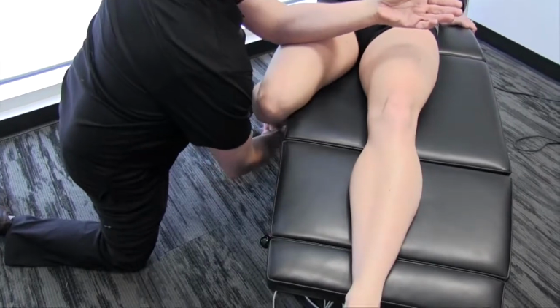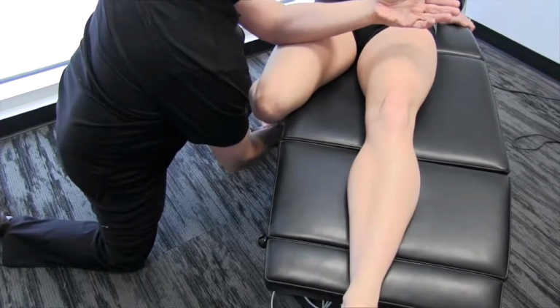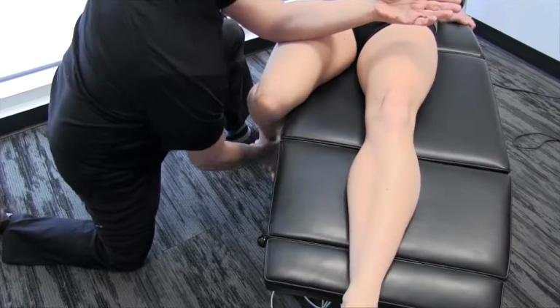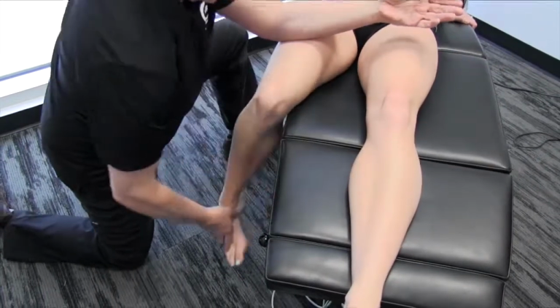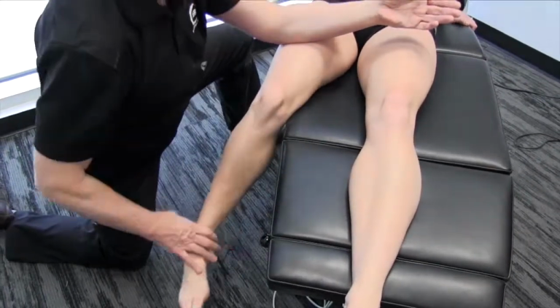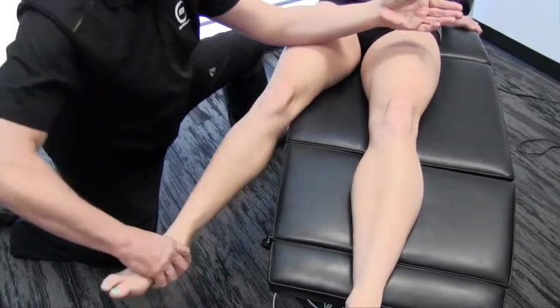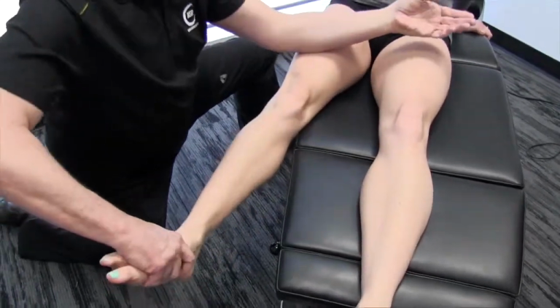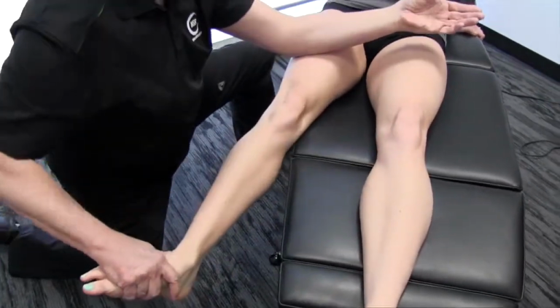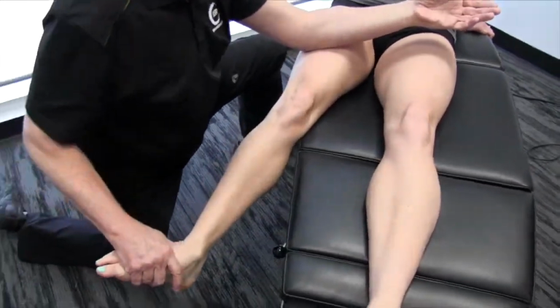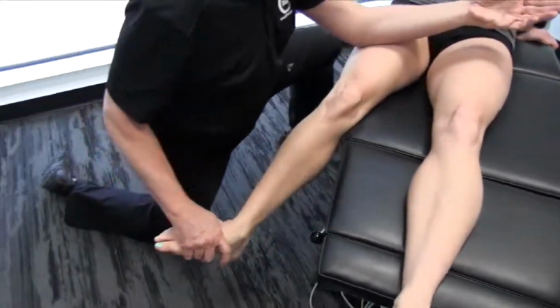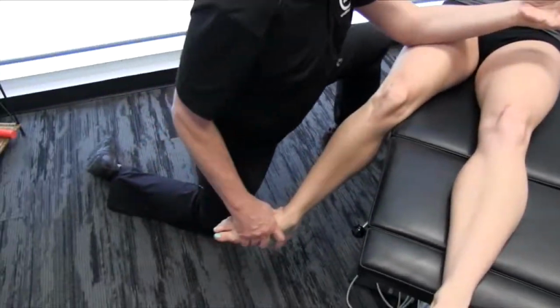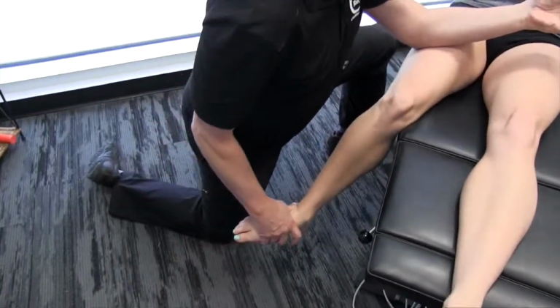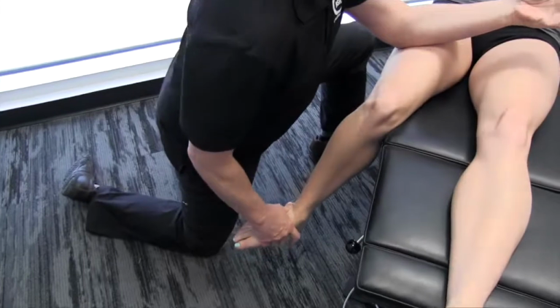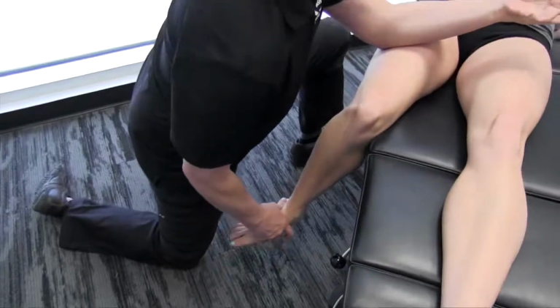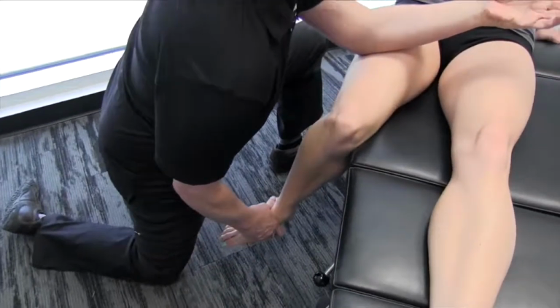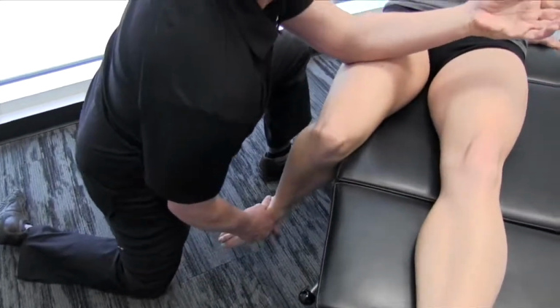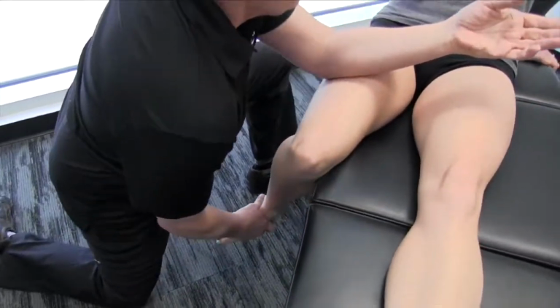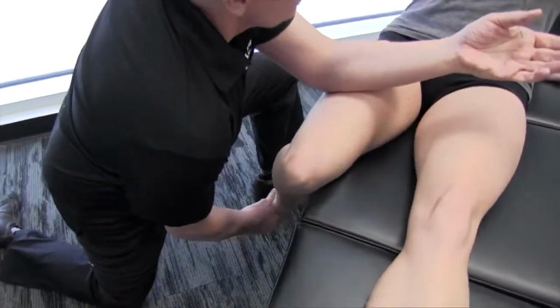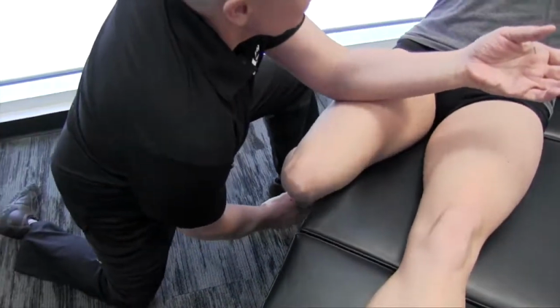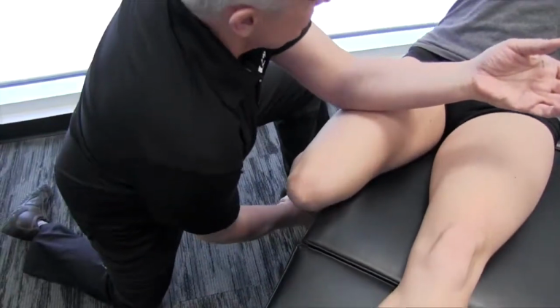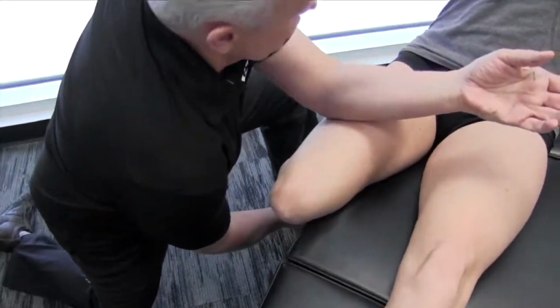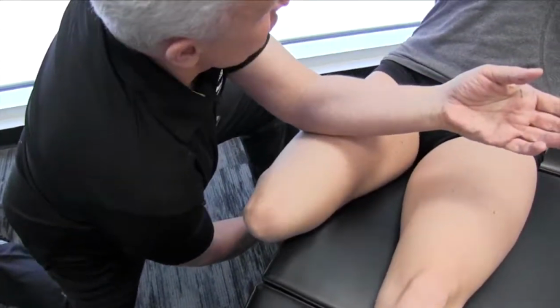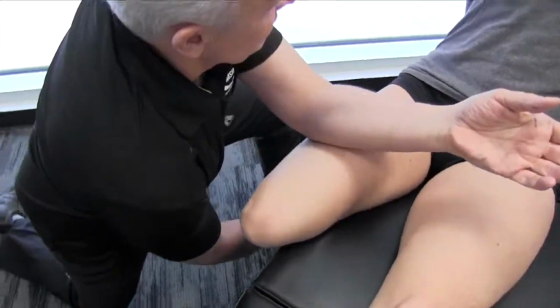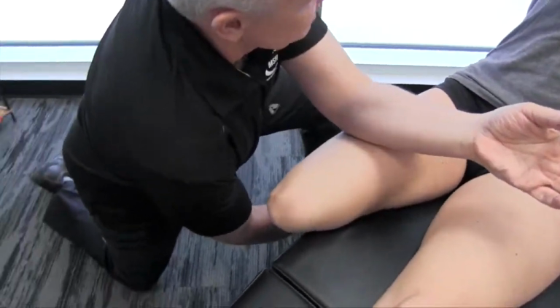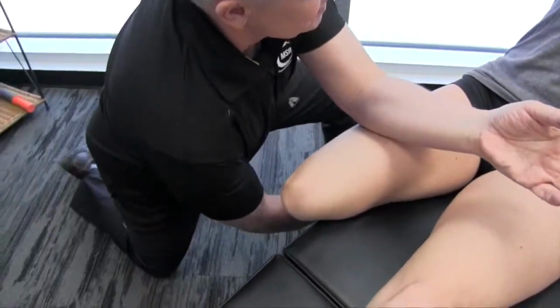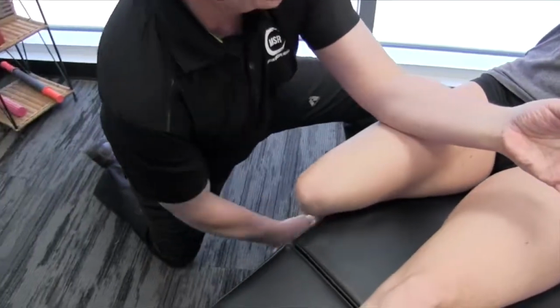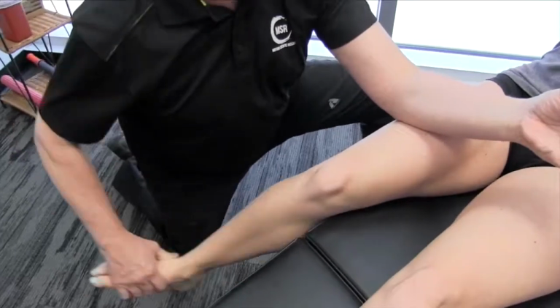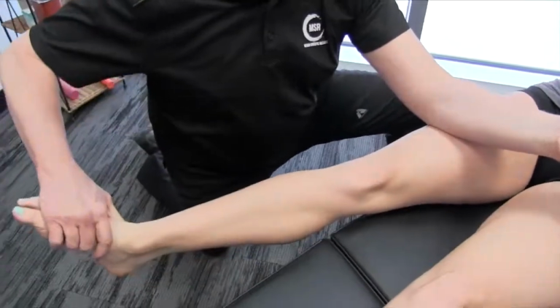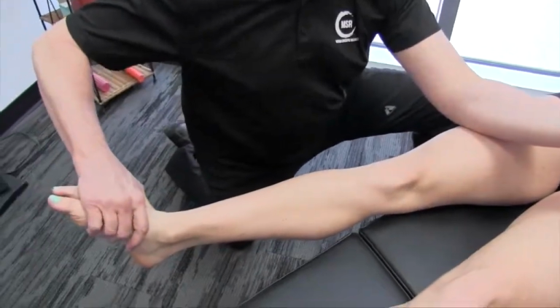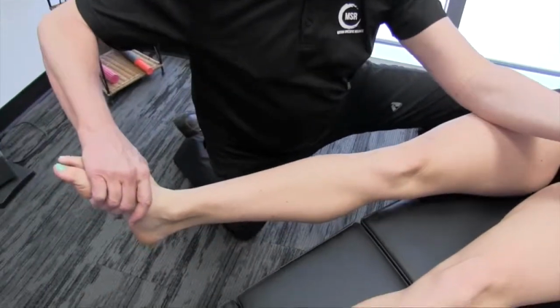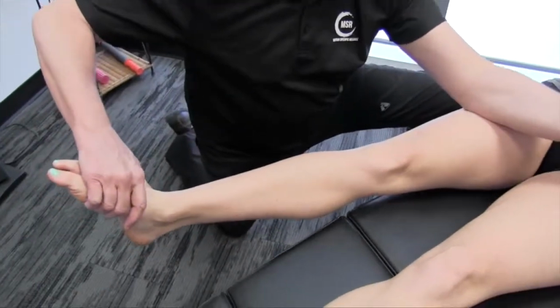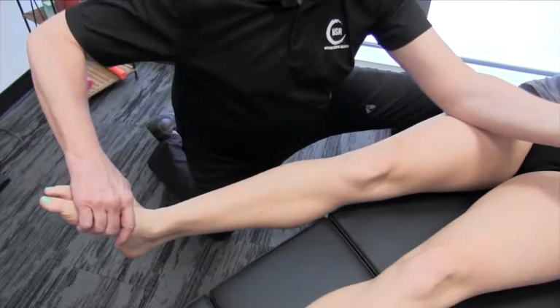Now we're going to try this with external rotation. Take it back. You can feel that quite a bit too, but it's a very different feeling, isn't it? Because you're actually accessing different fibers — 100% different.